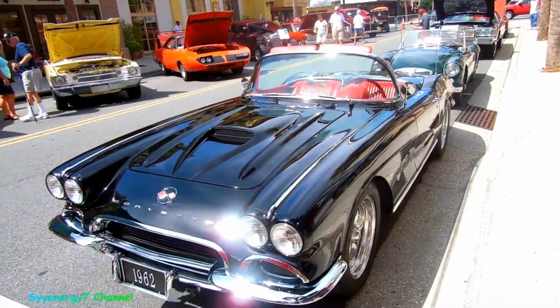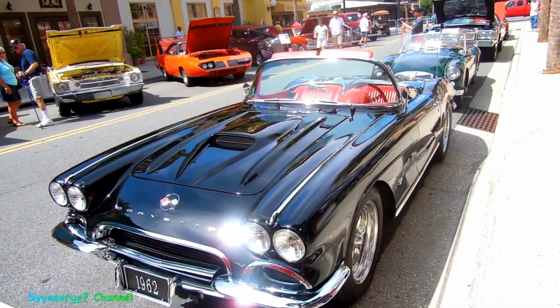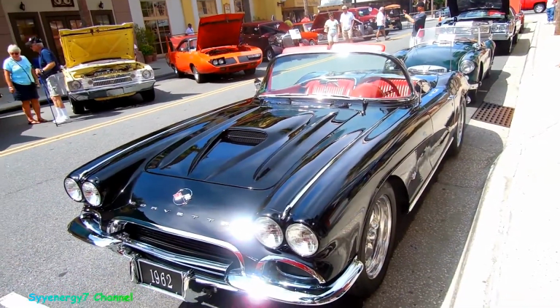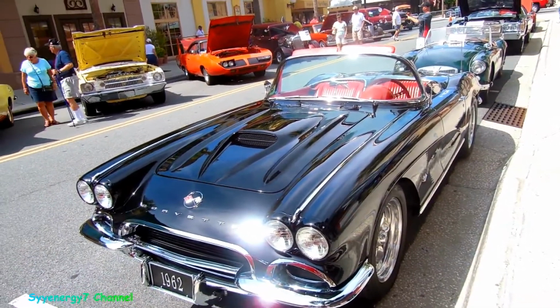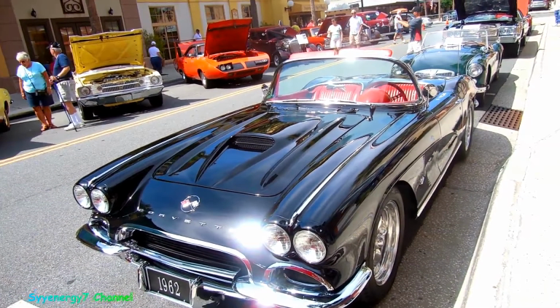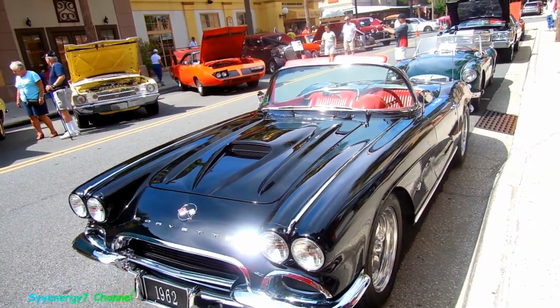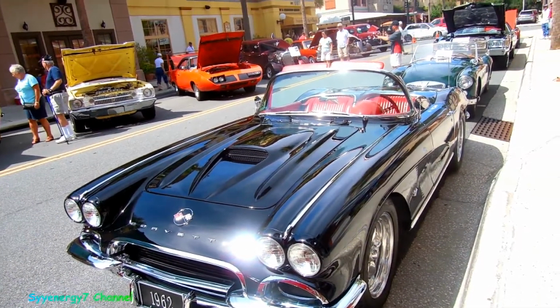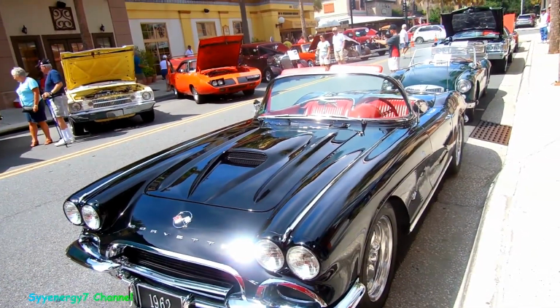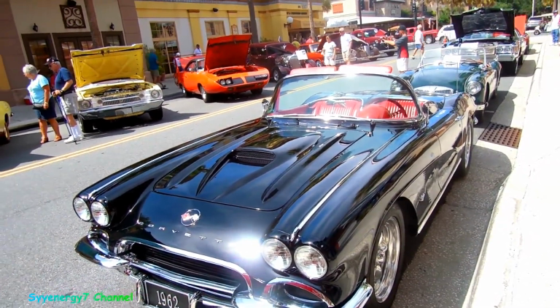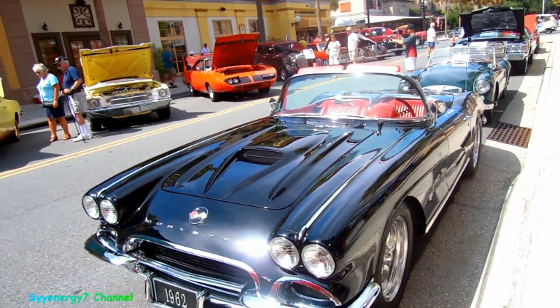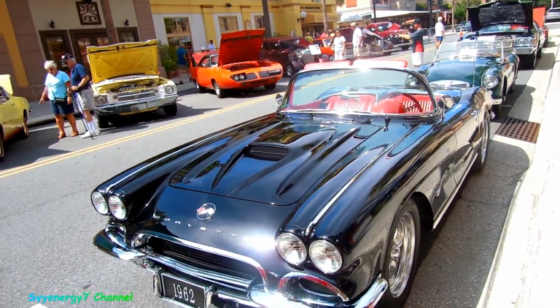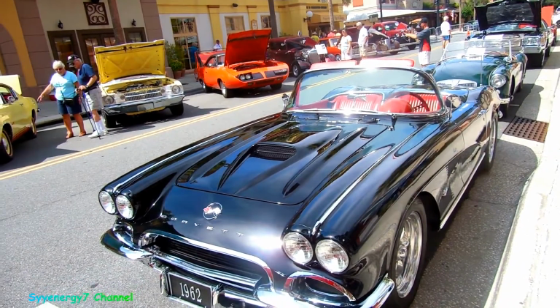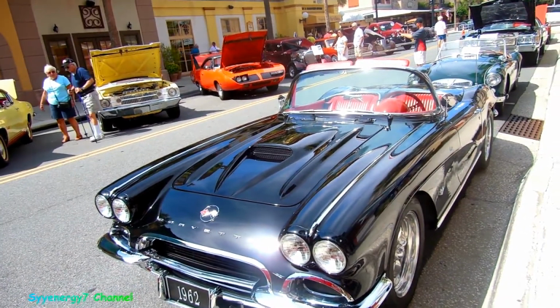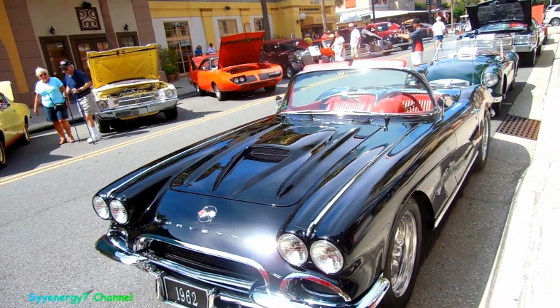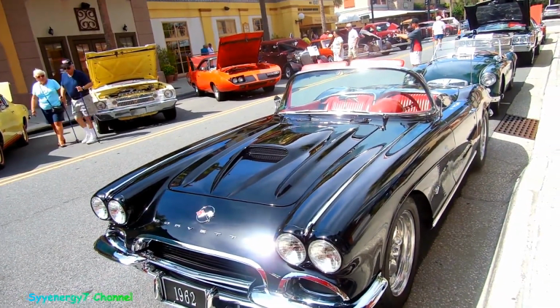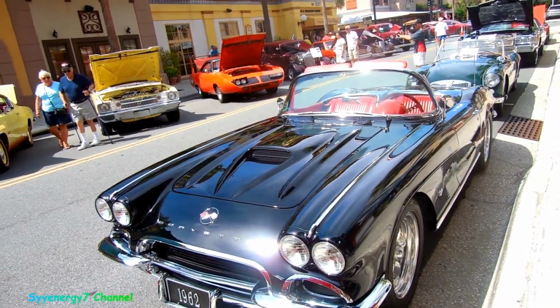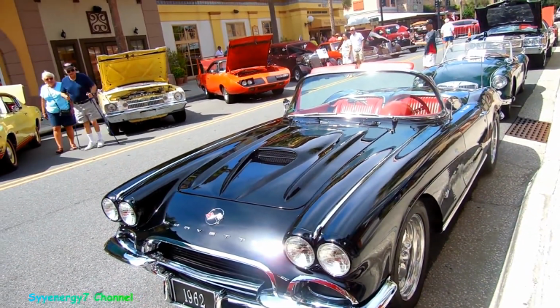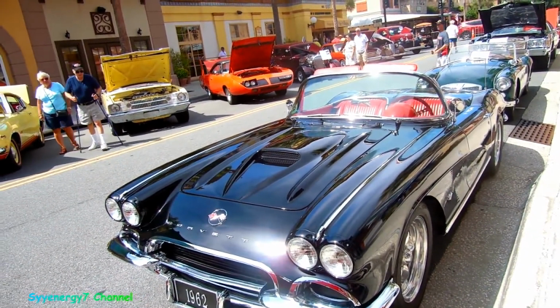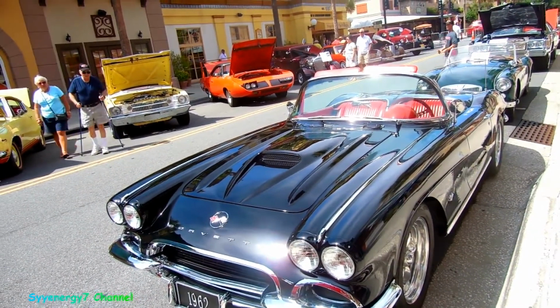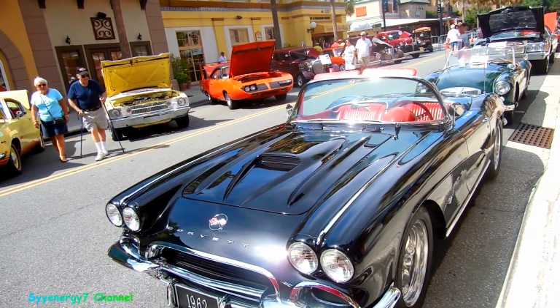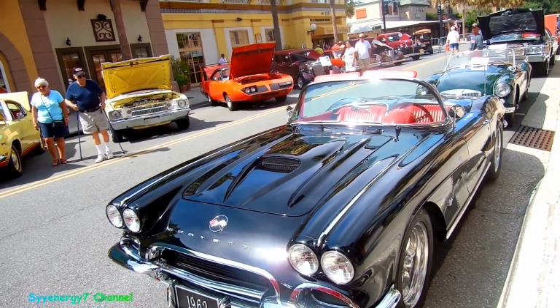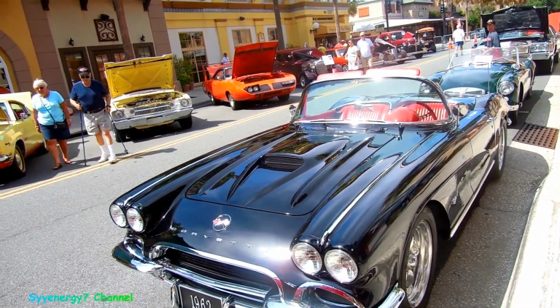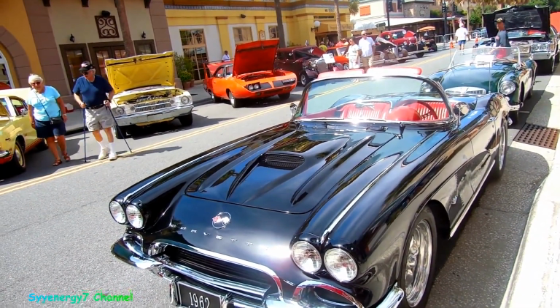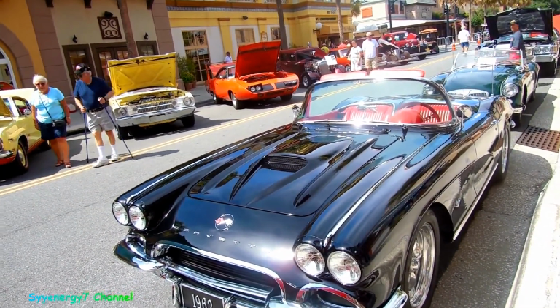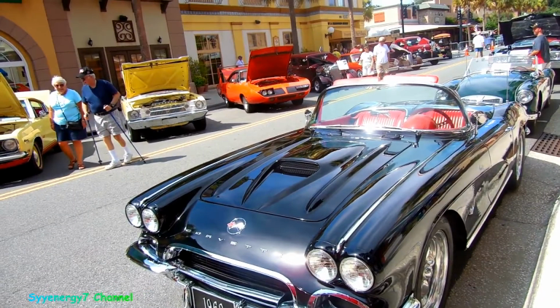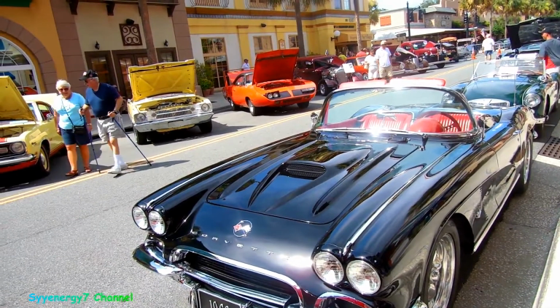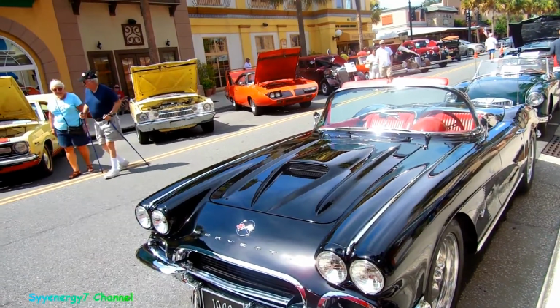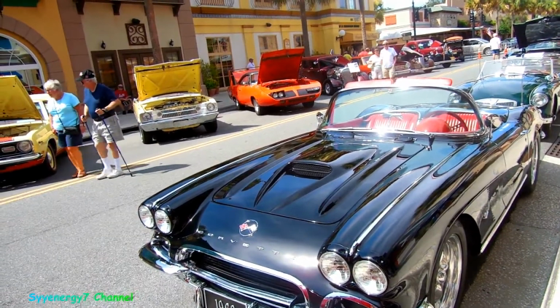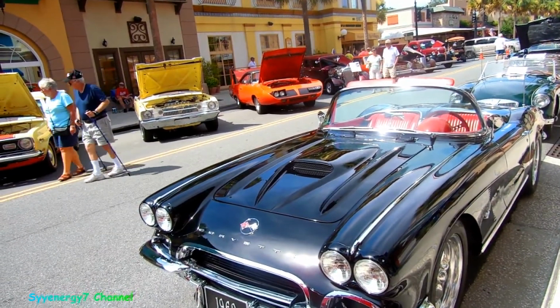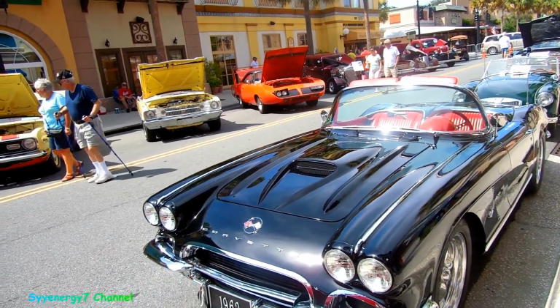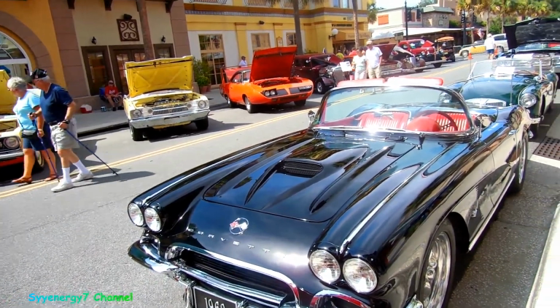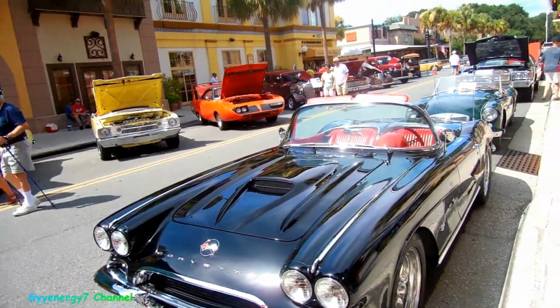I know I got a 62 Corvette before but I don't think I got this 62 — maybe, maybe not. Still, remember looking this damn good. Maybe because the sun's out, really nice and bright and shiny today.